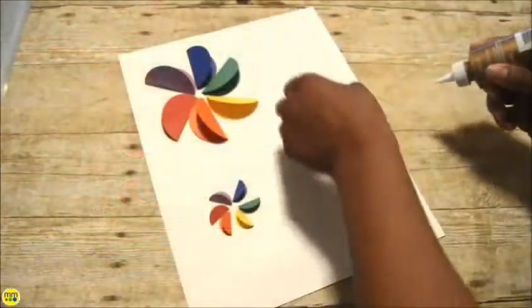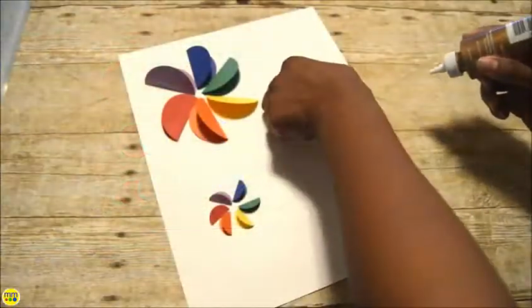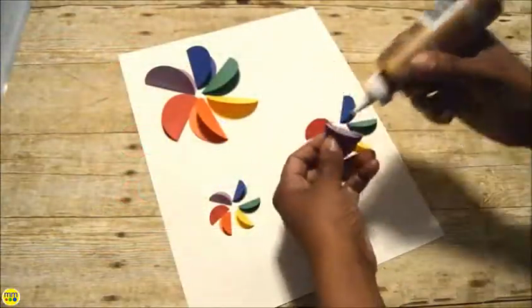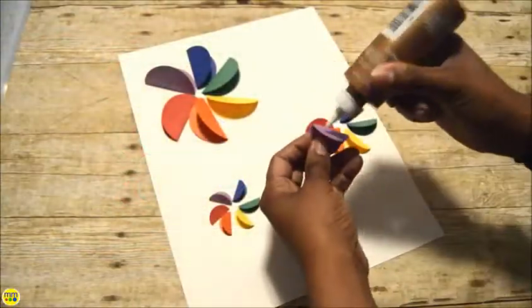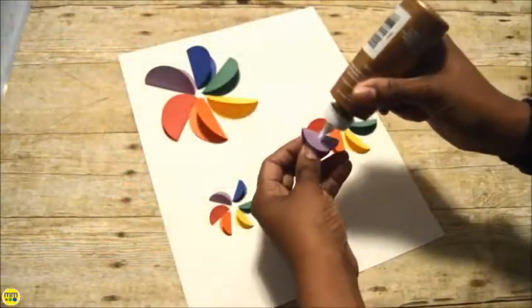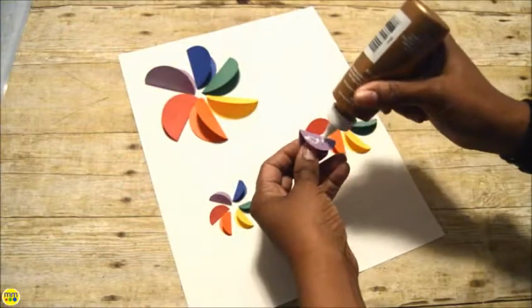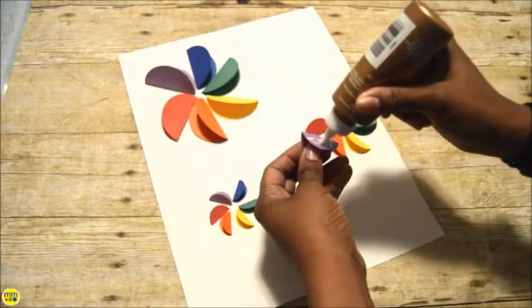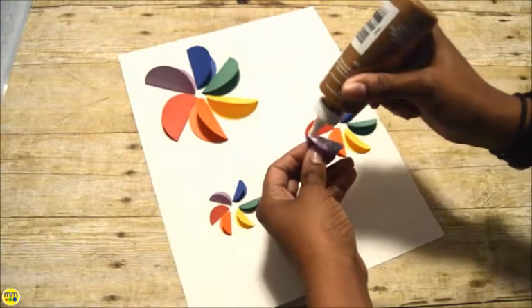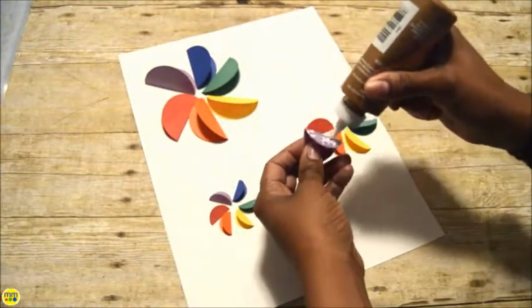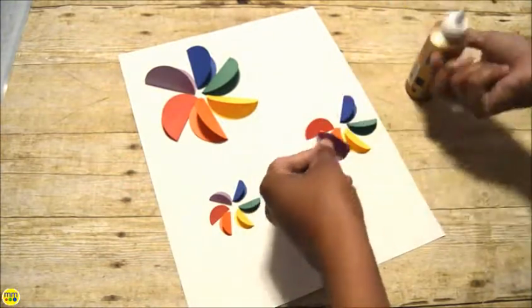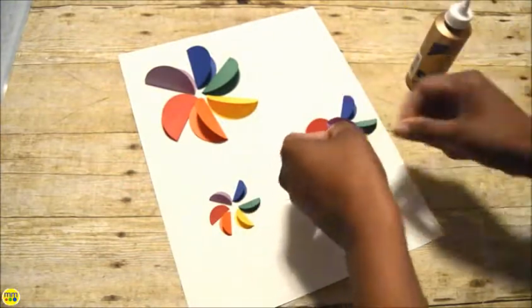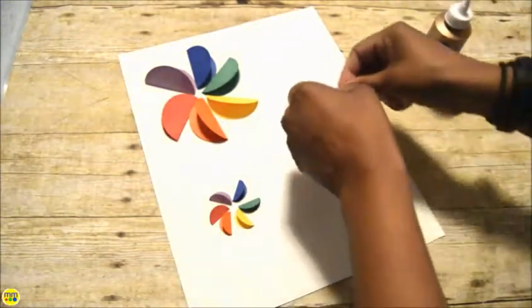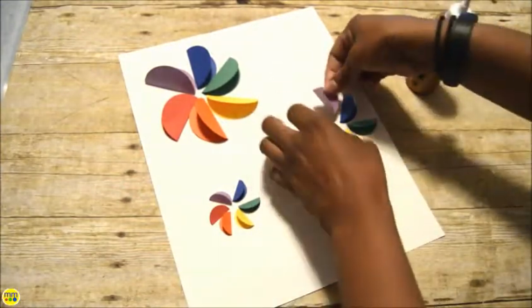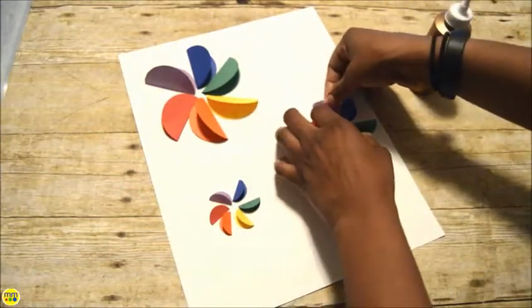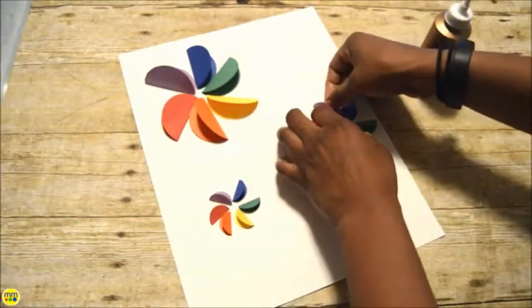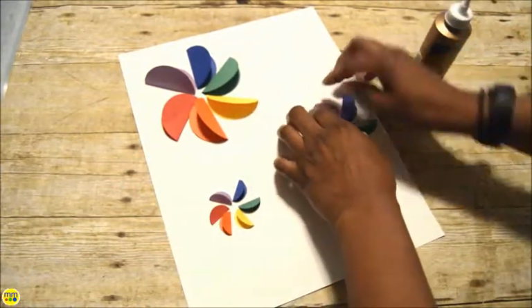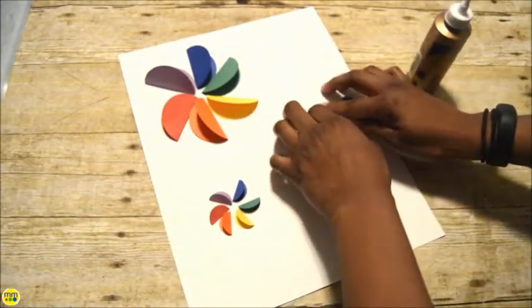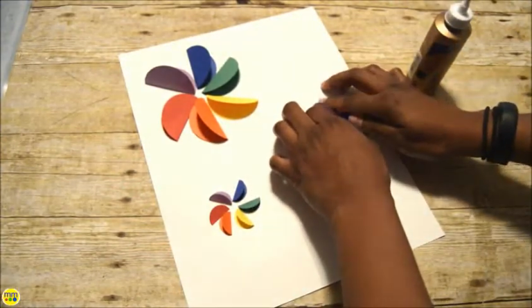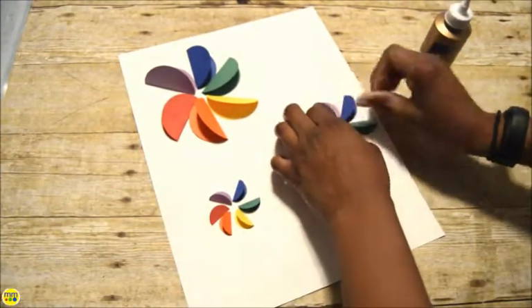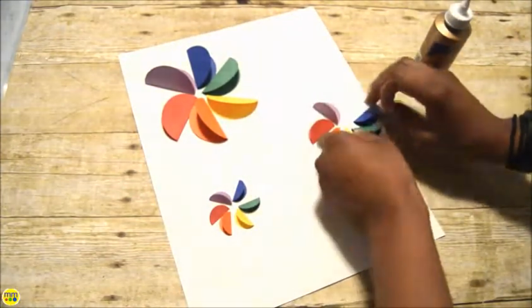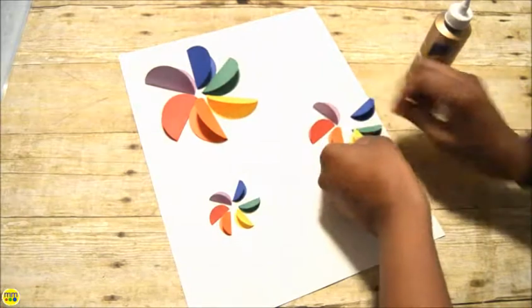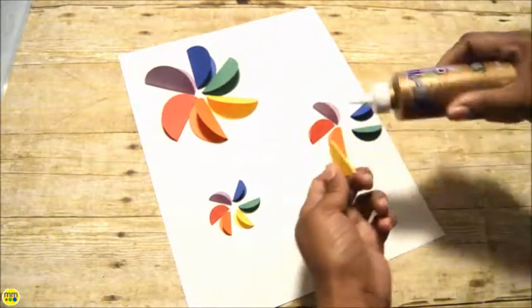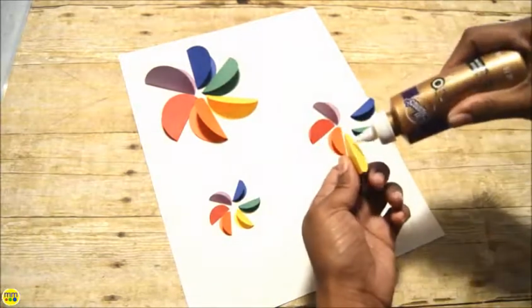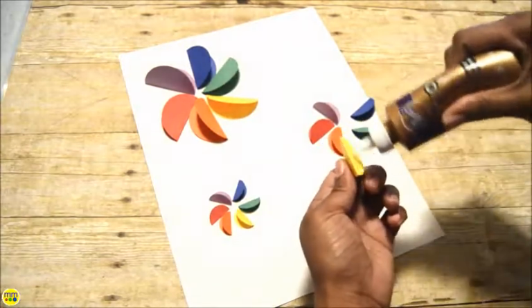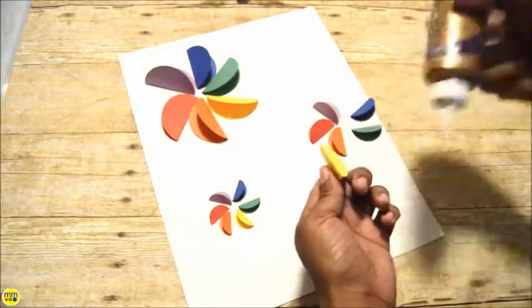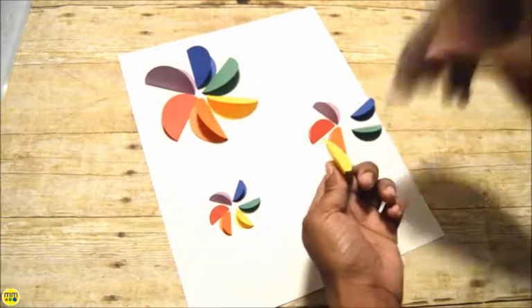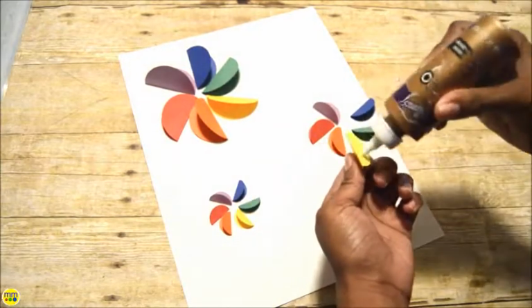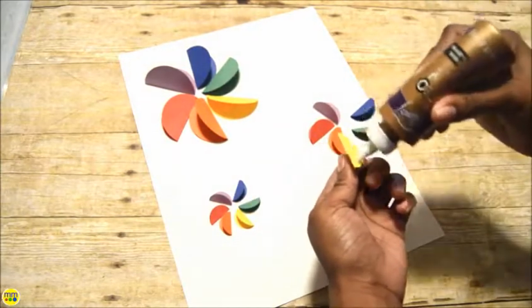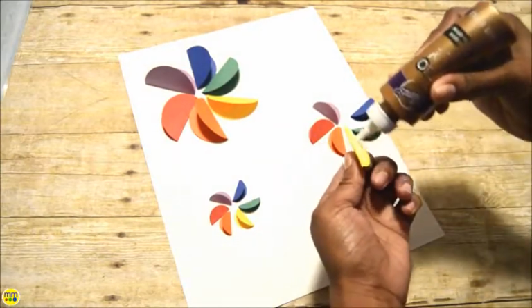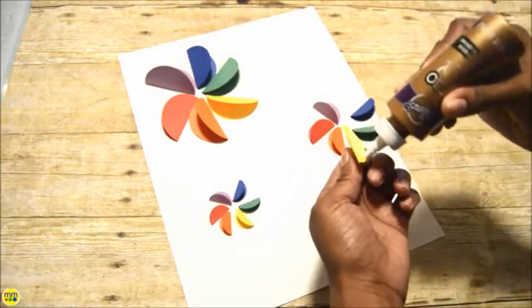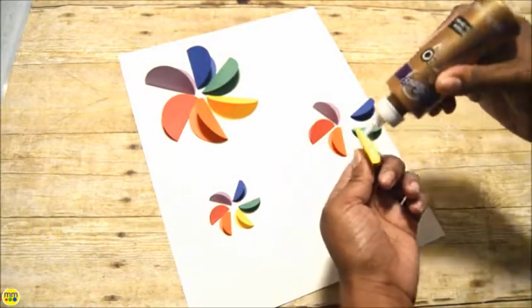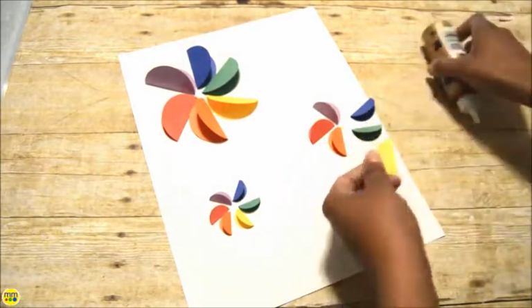Place some glue on one side of your folded circle. Place the half circle on the paper following the color wheel, making sure that the open sides of your half circles are pointing away from each other.